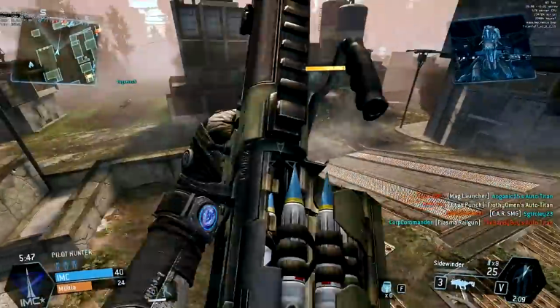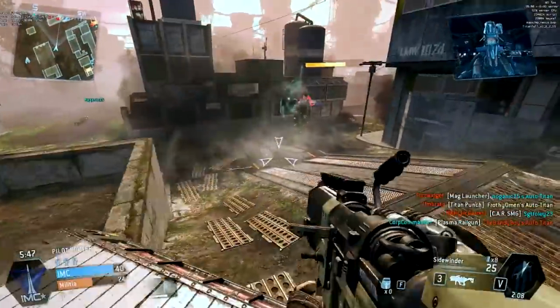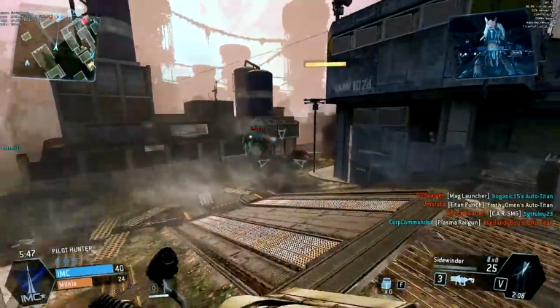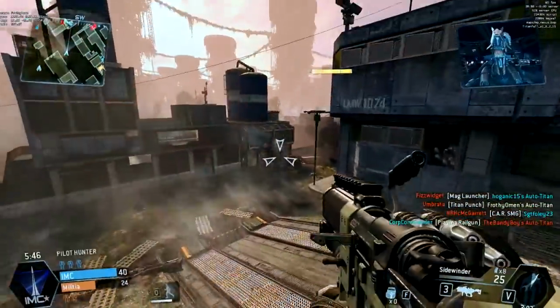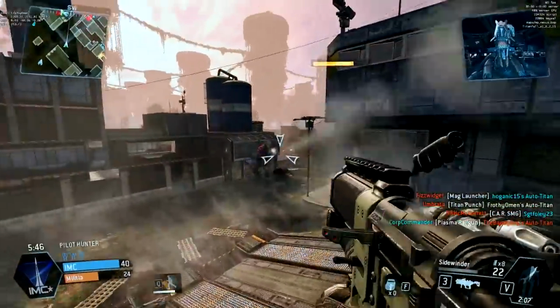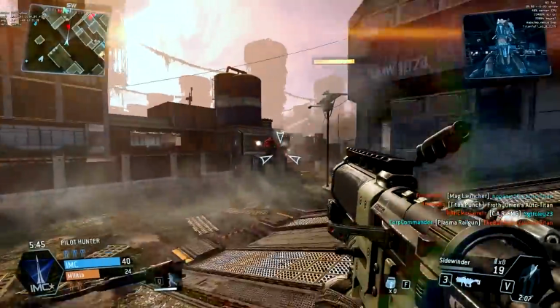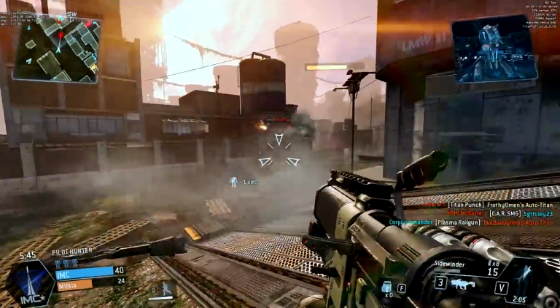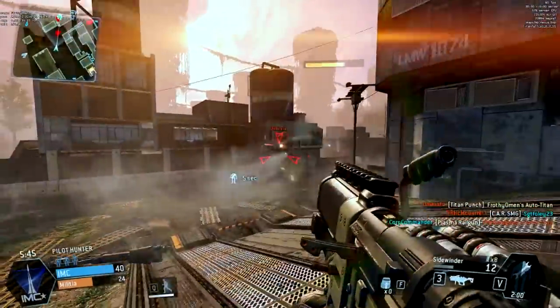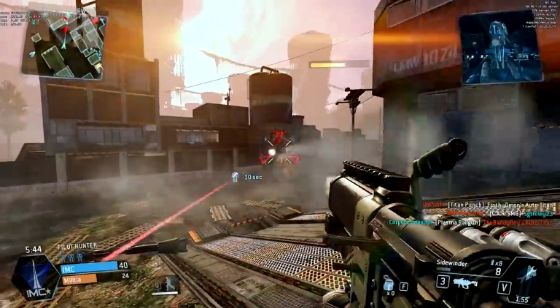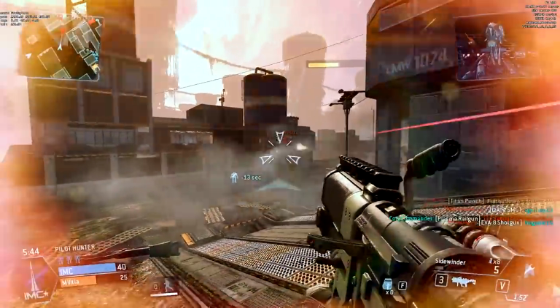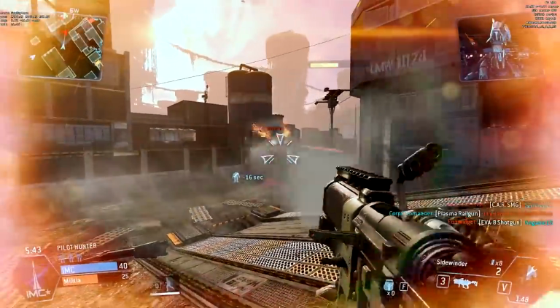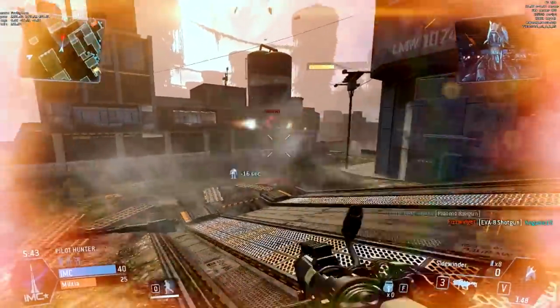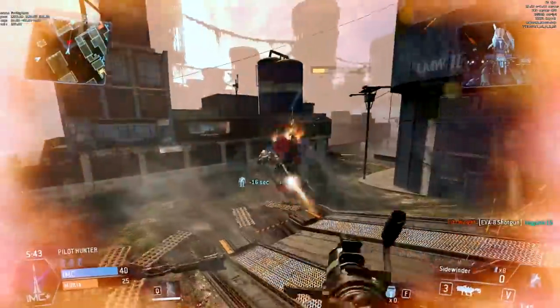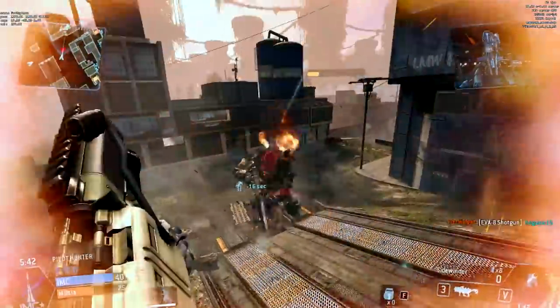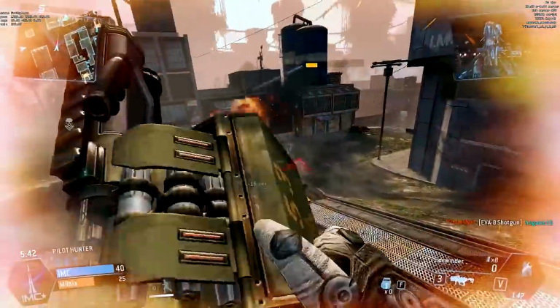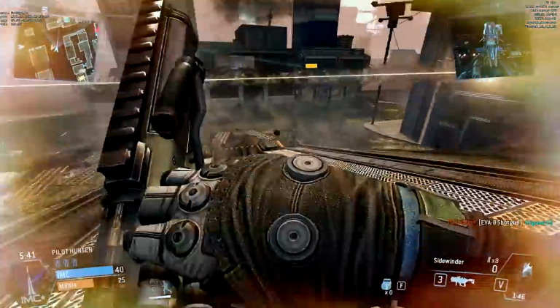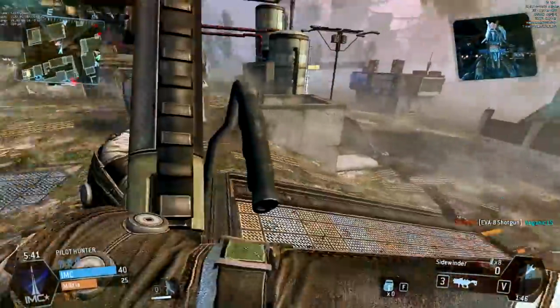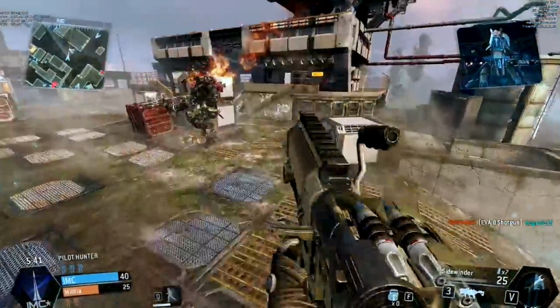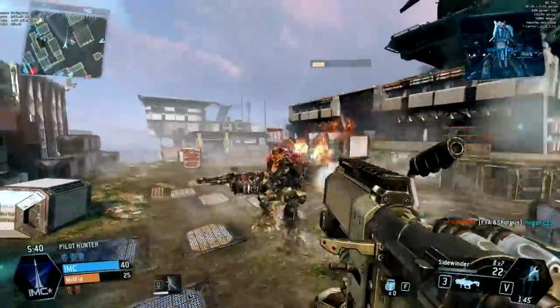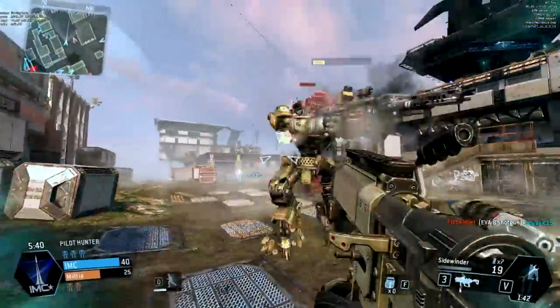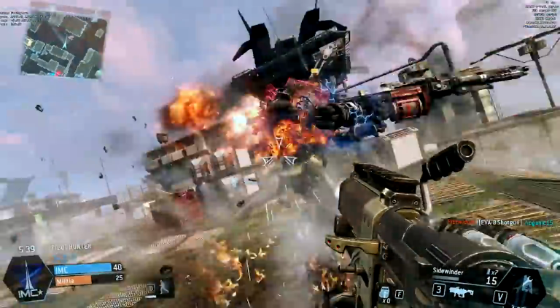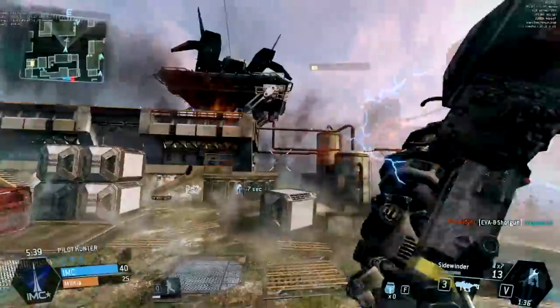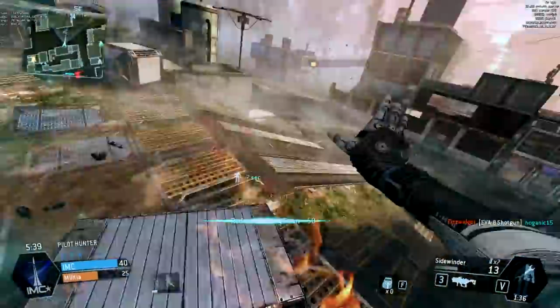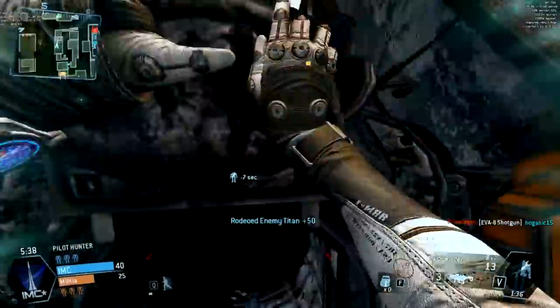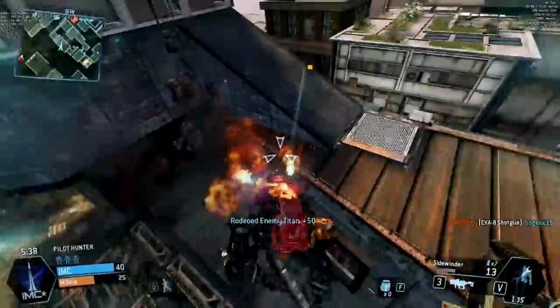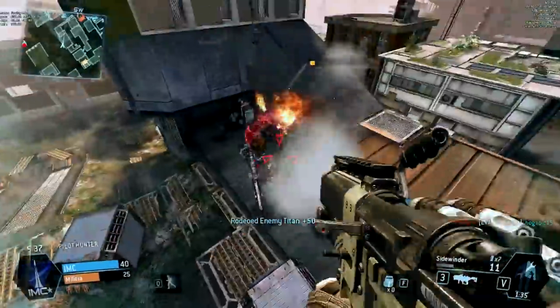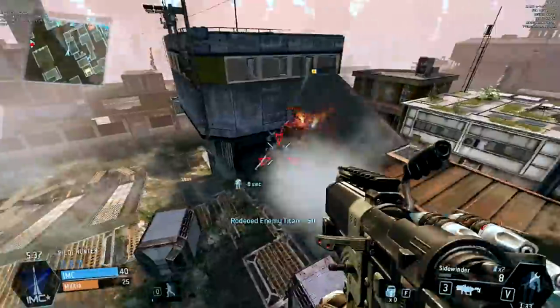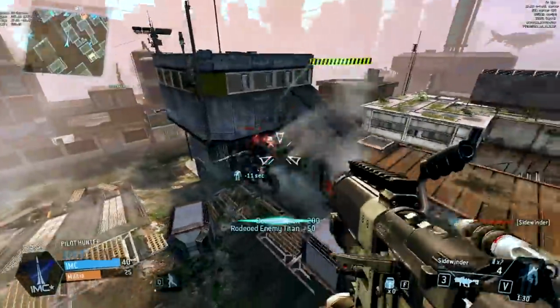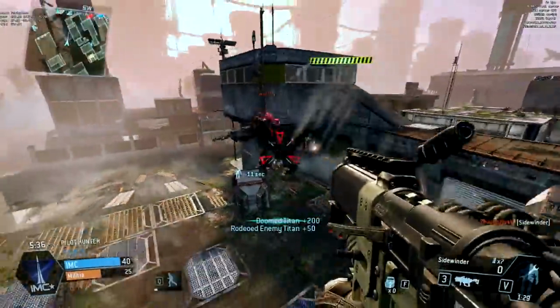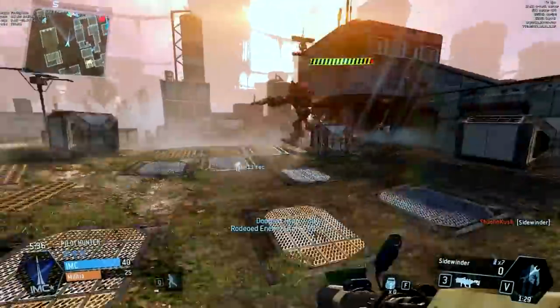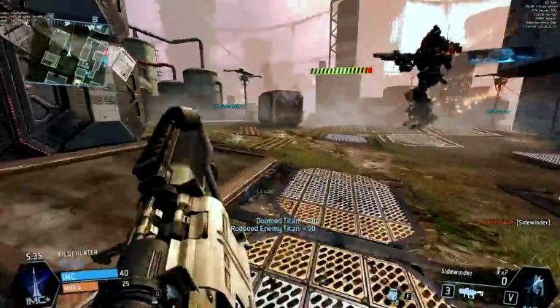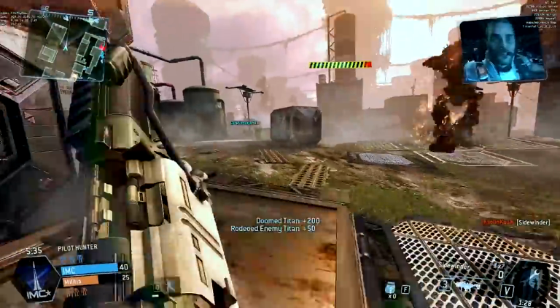One last thing to note: if you ever find yourself using this weapon versus enemy pilots, be sure to try and fire it from the air or from above them. Don't try to fire it straight at them because you're never going to hit them — just try and splash them from the air, that's the only way you're going to get any real damage.